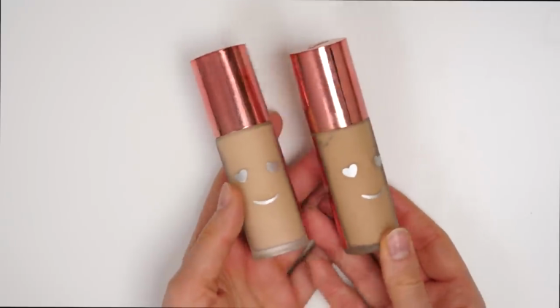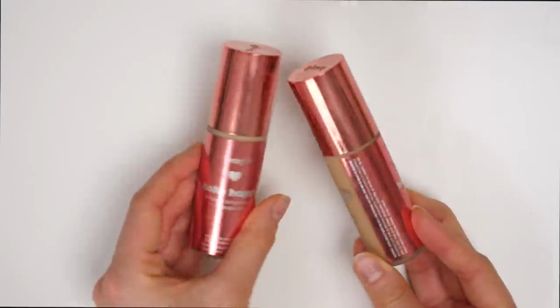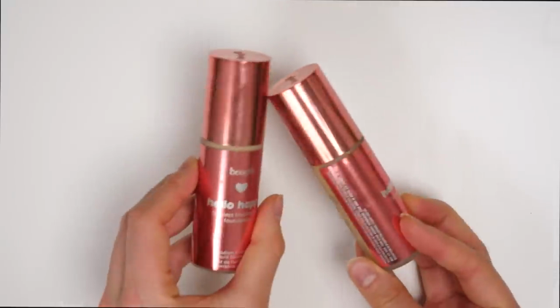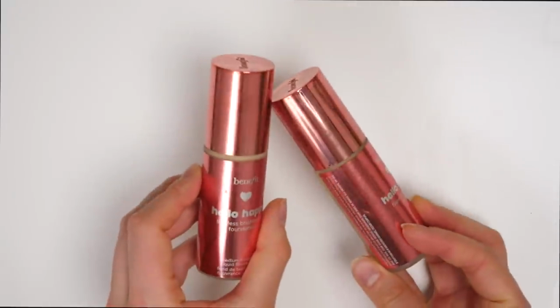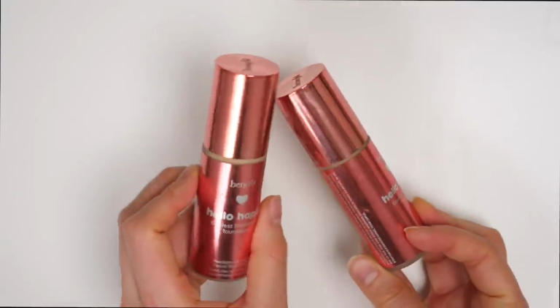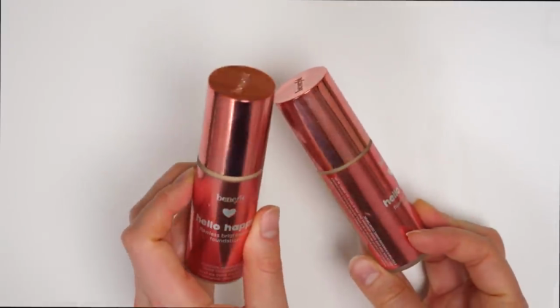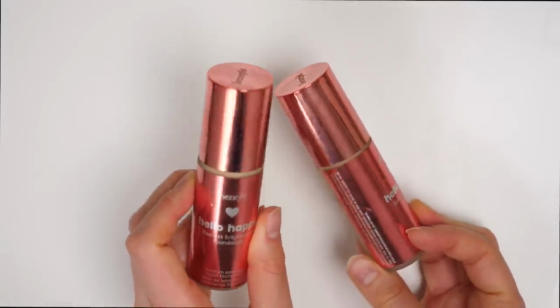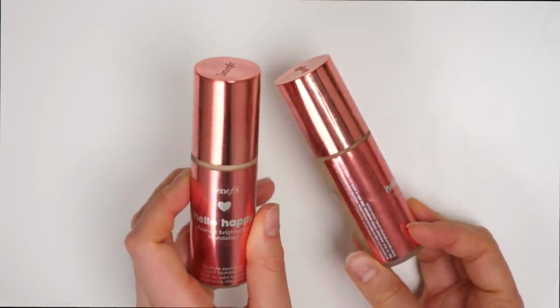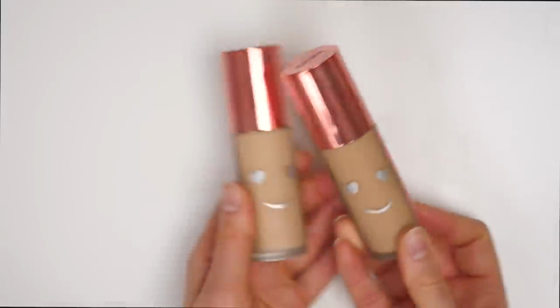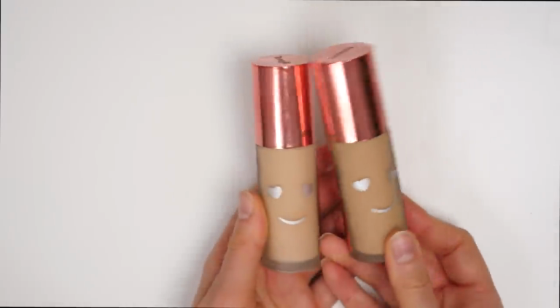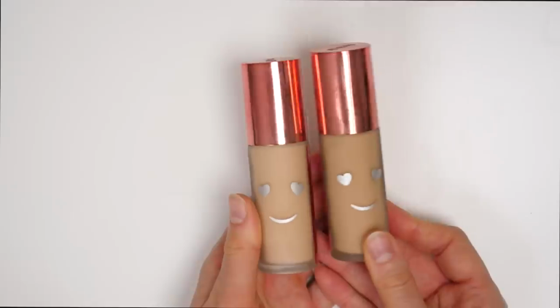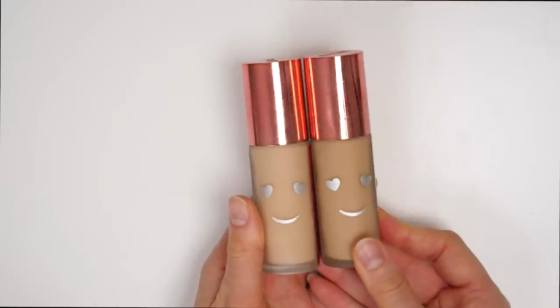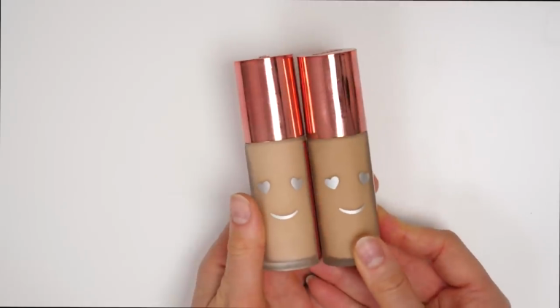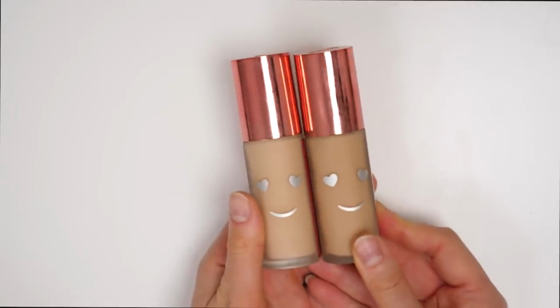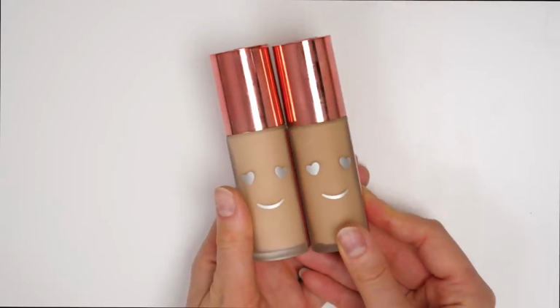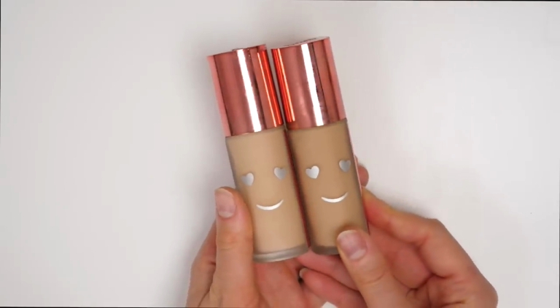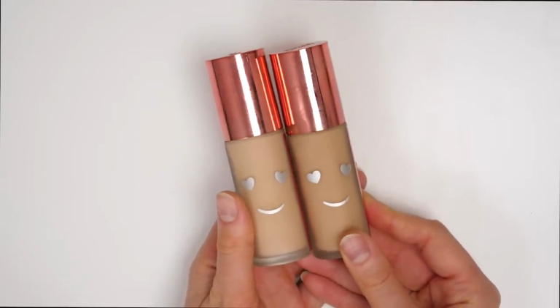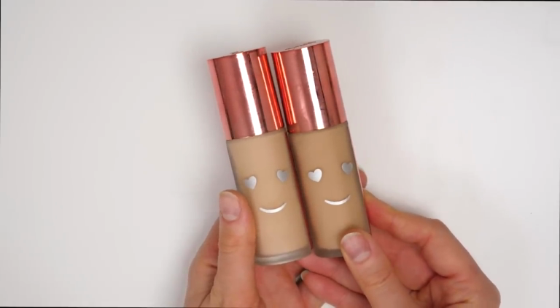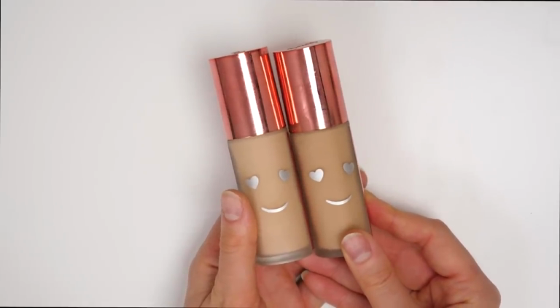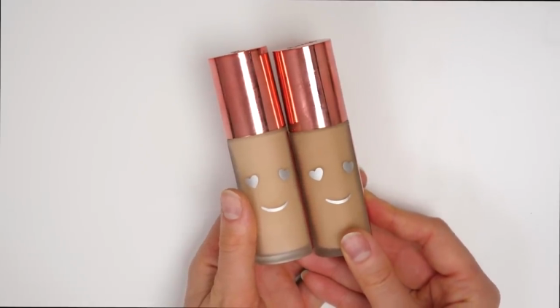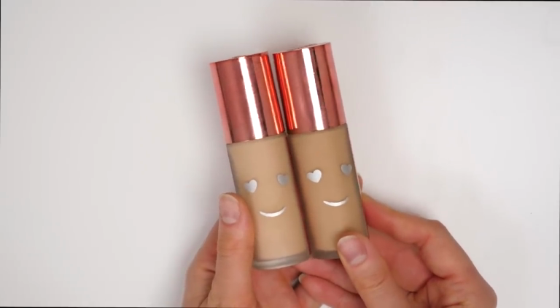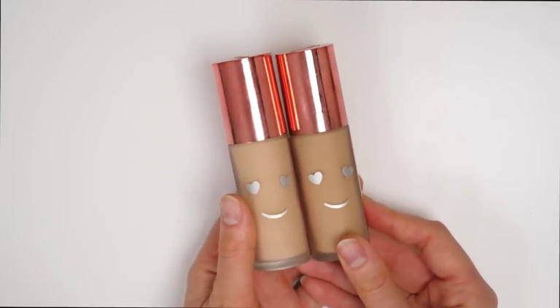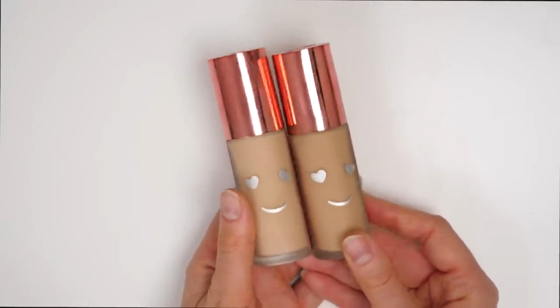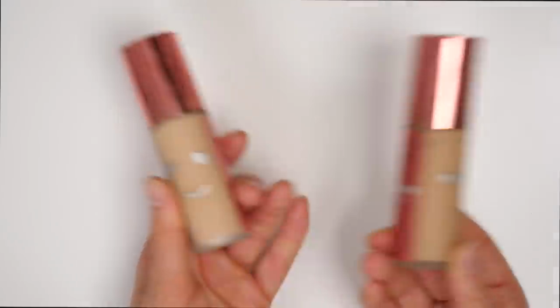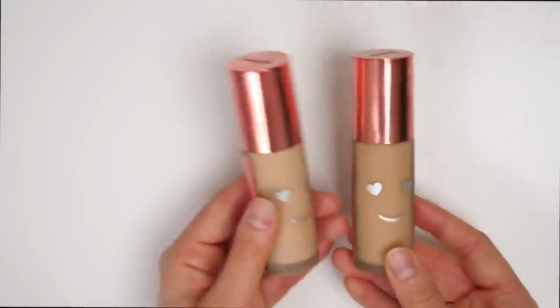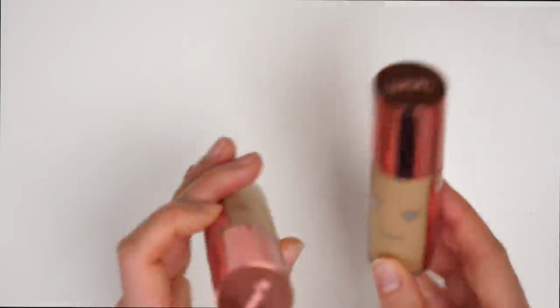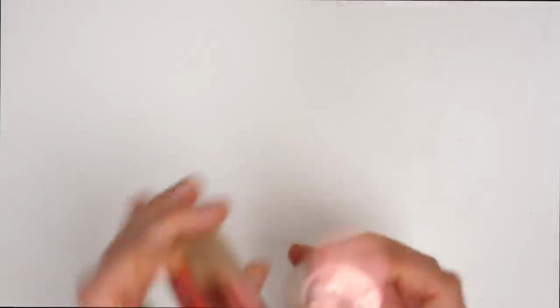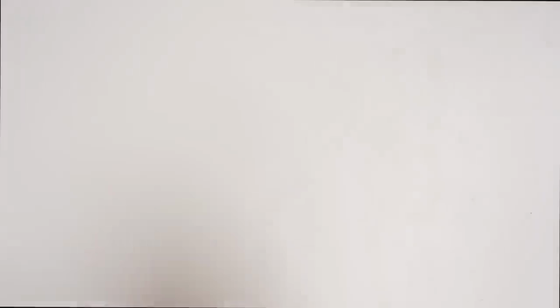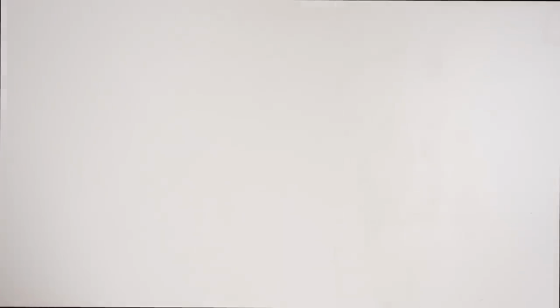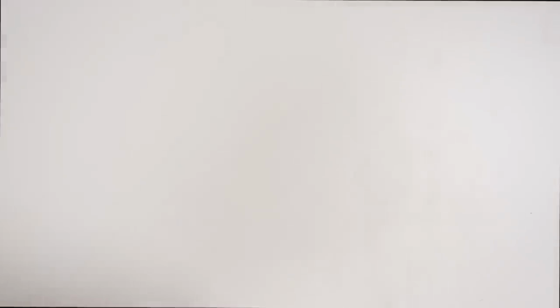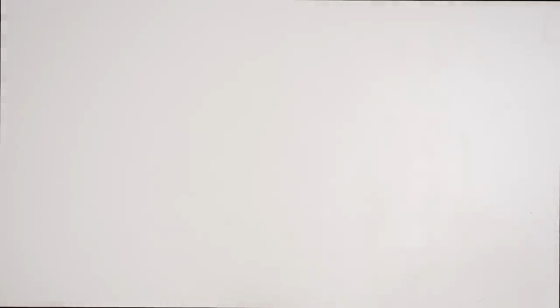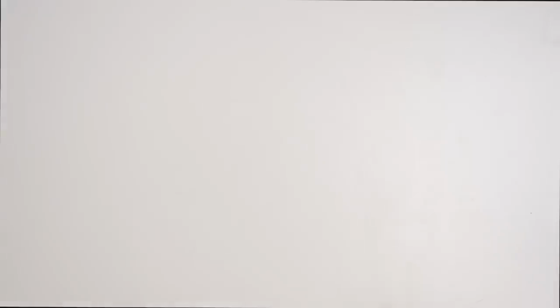Two more foundations that I'm going to be getting rid of — these are from Benefit: the Hello Happy Flawless Brightening Foundation. These also just didn't work for my skin. I found it looked very, very heavy and chalky, just not for me. So going to be putting these in the no pile.